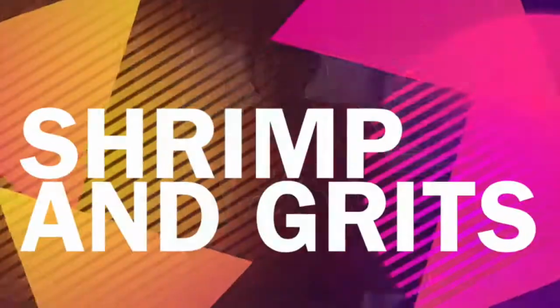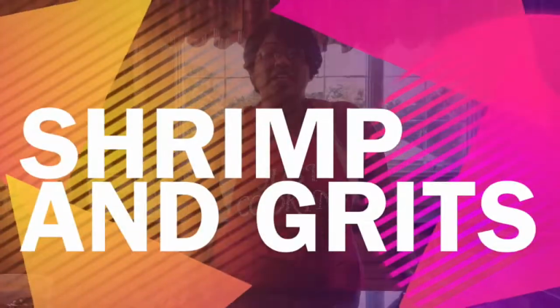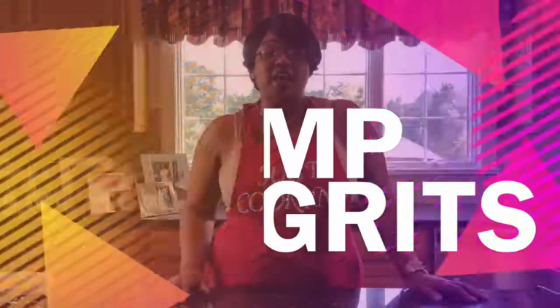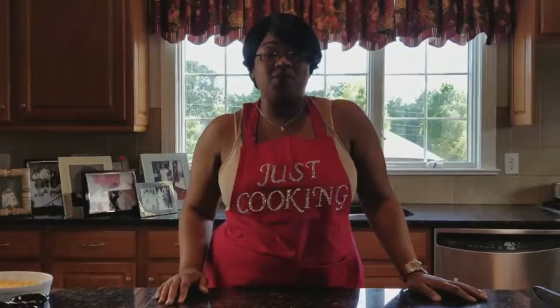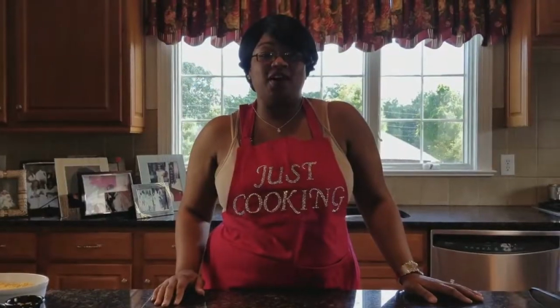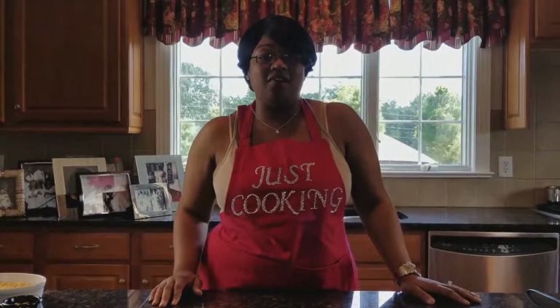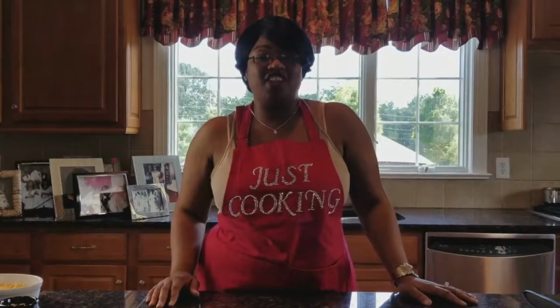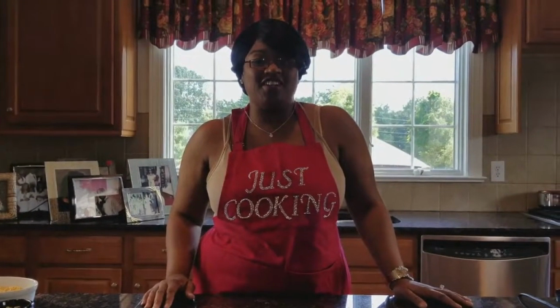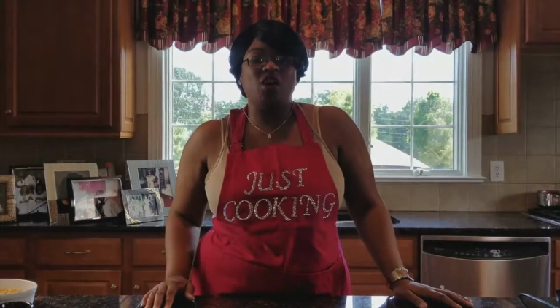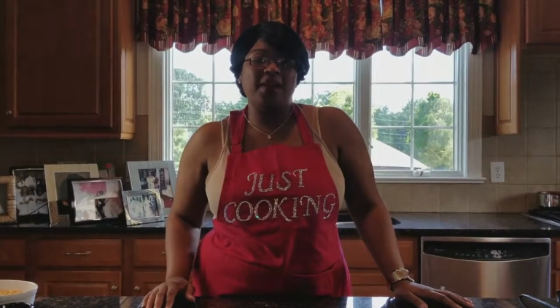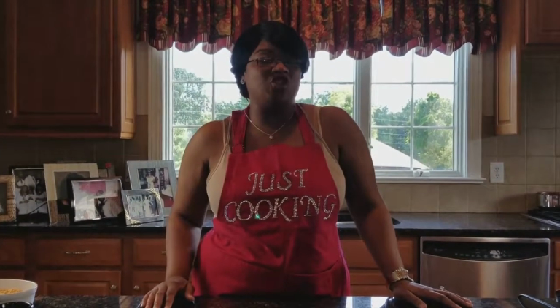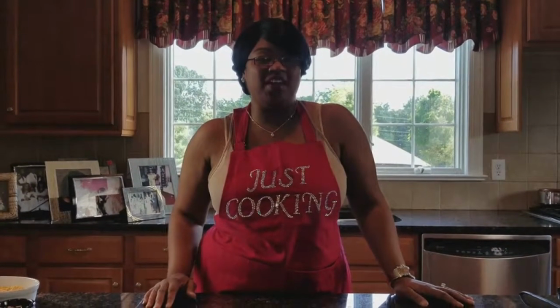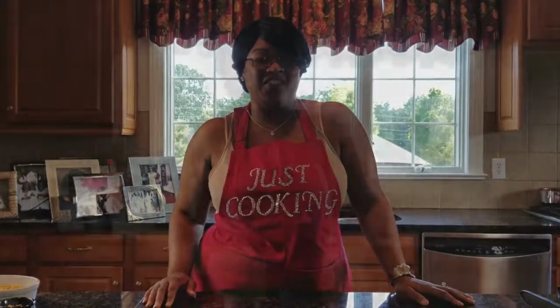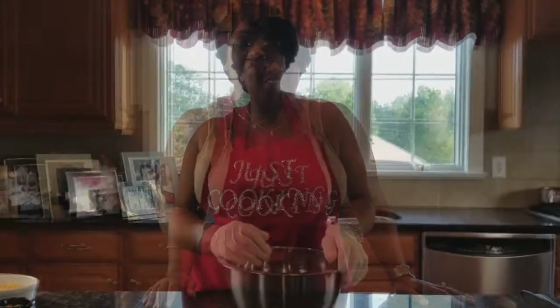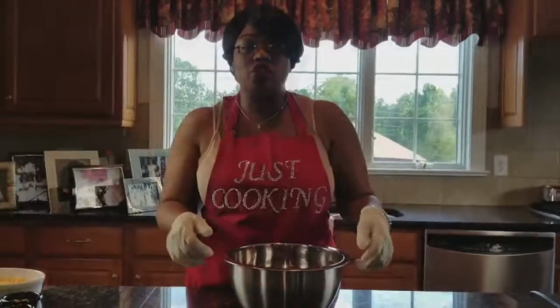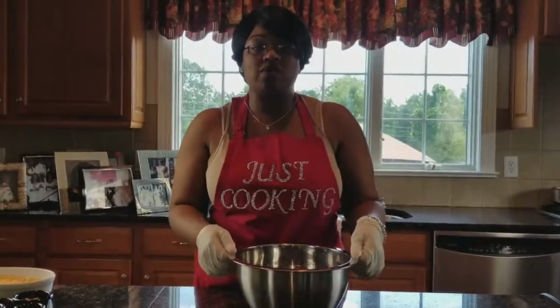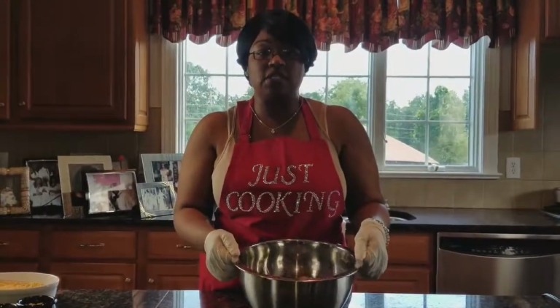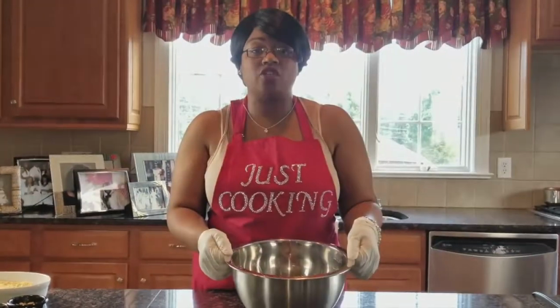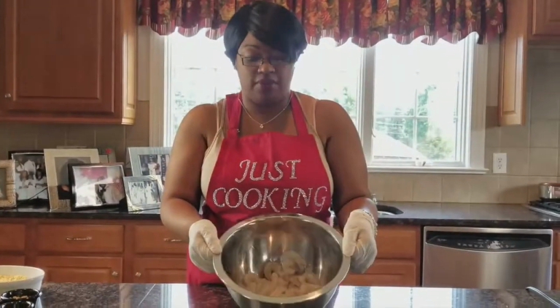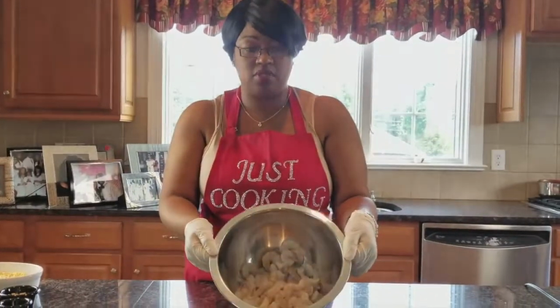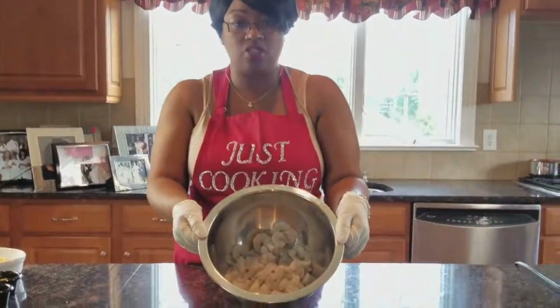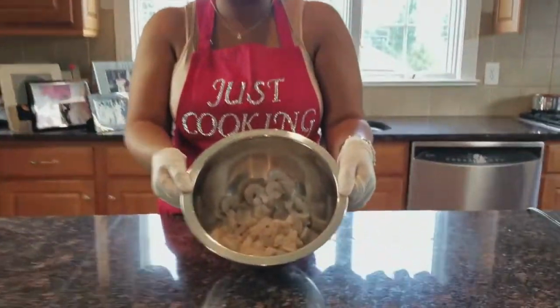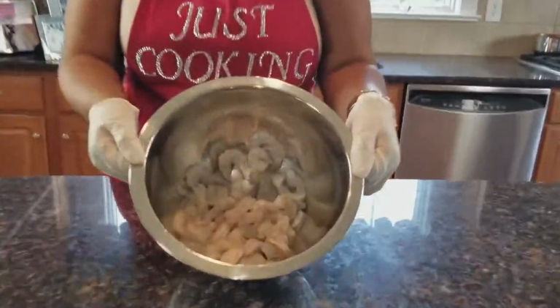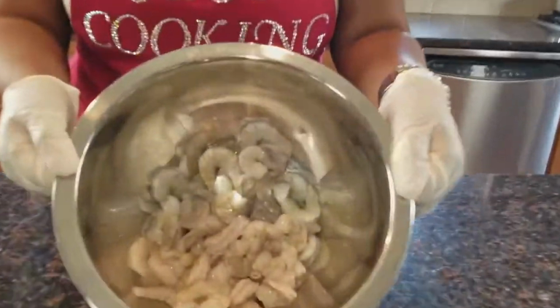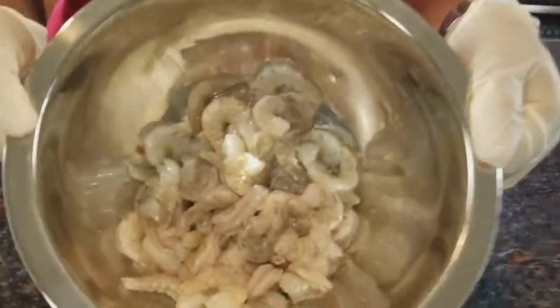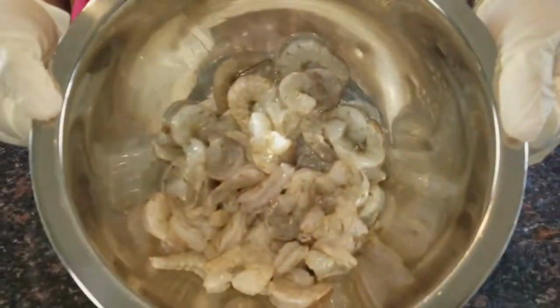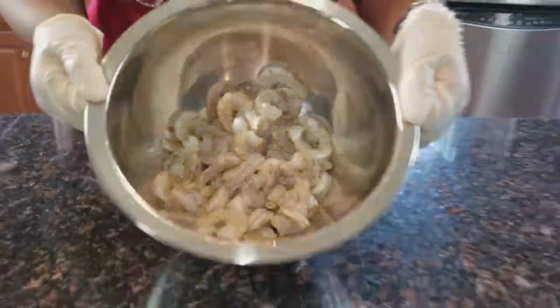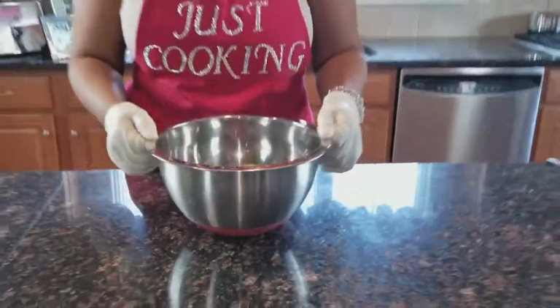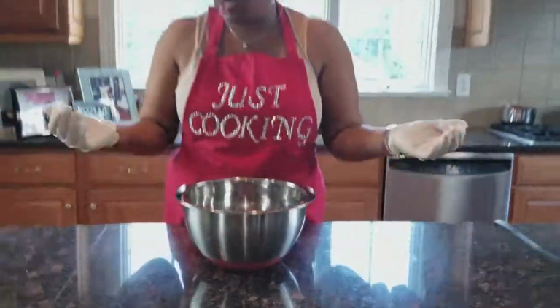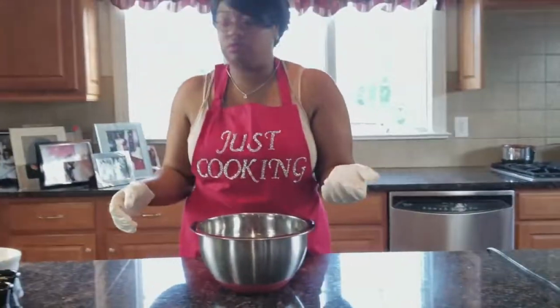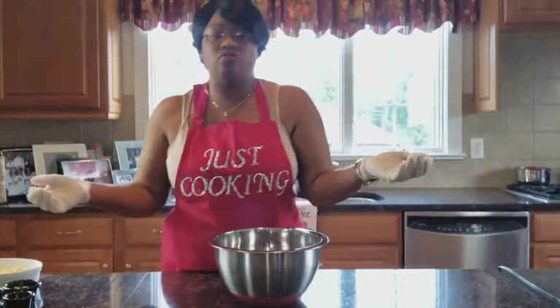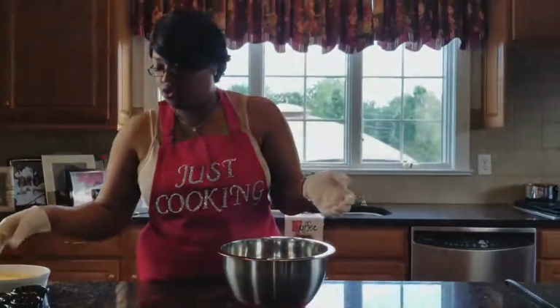On today's episode of Just Cooking, we're making shrimp and grits. So you see our shrimp is here — I got it from Walmart, some regular raw shrimp.